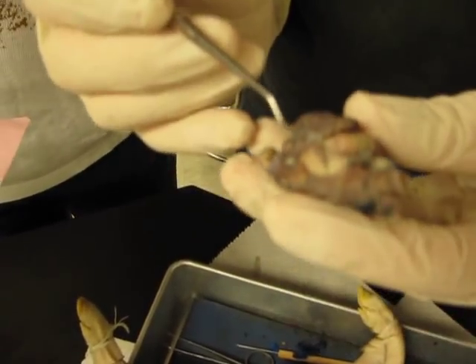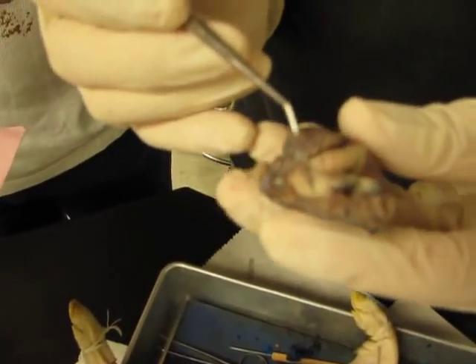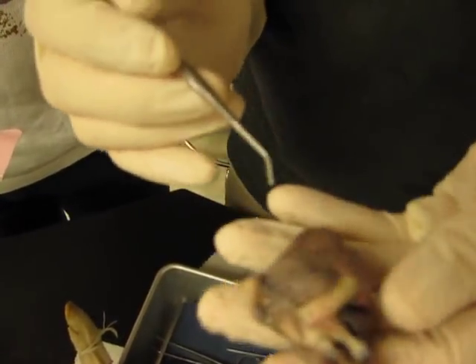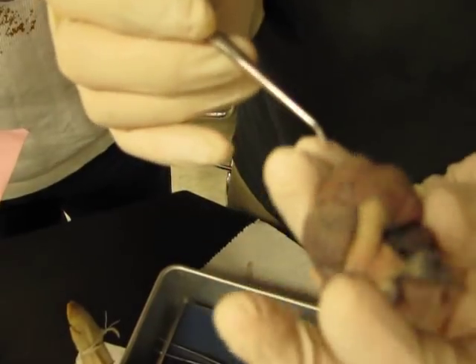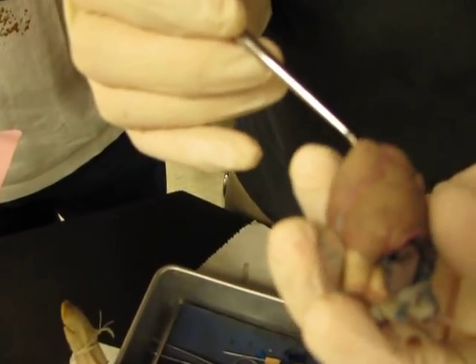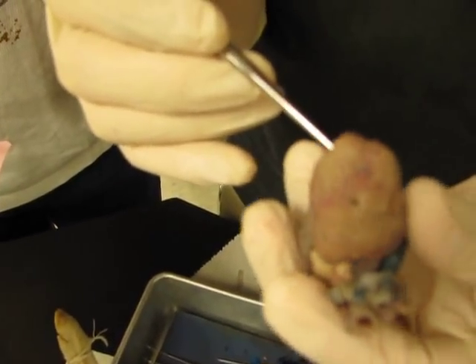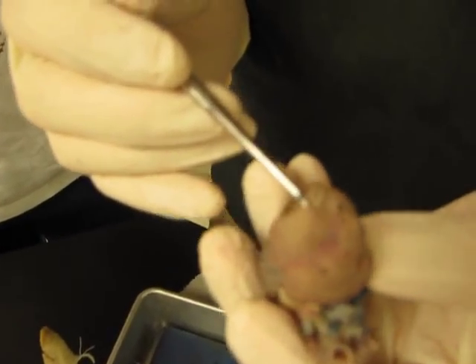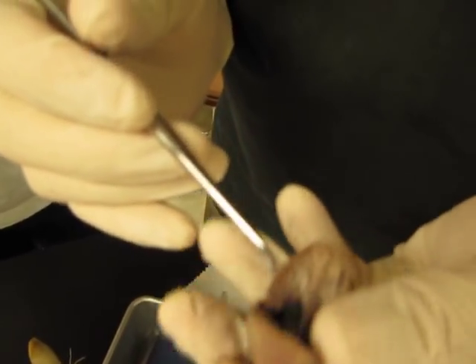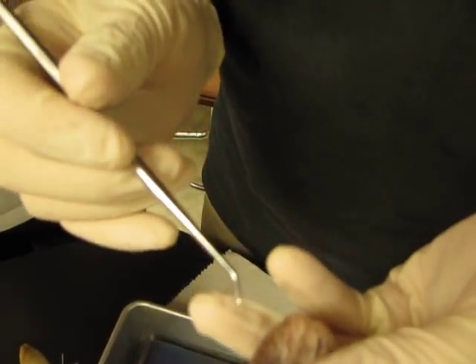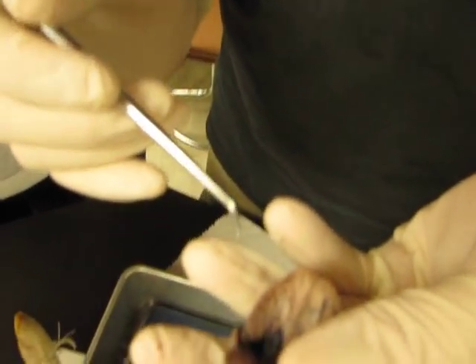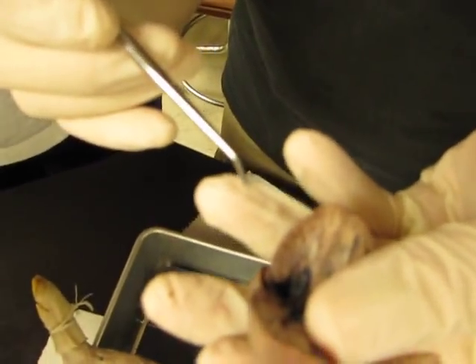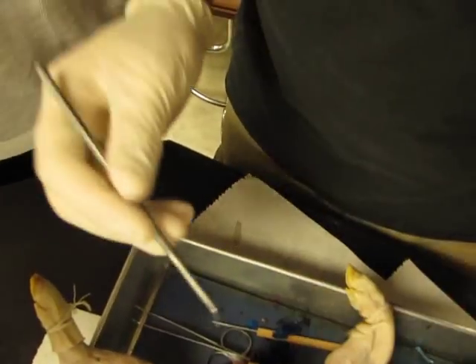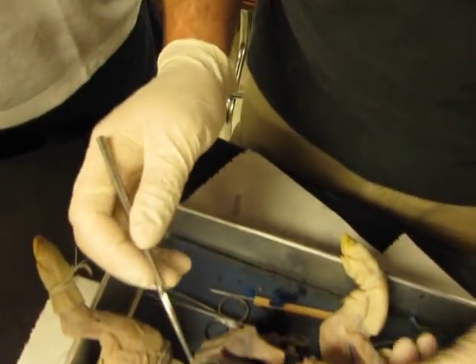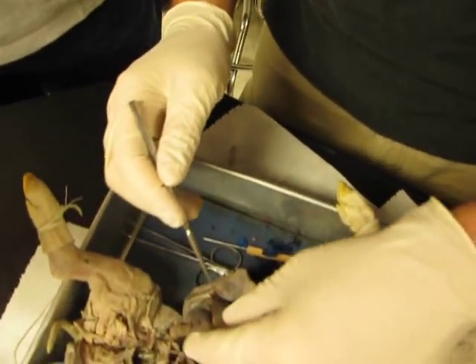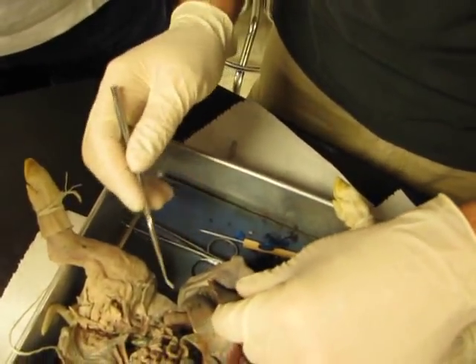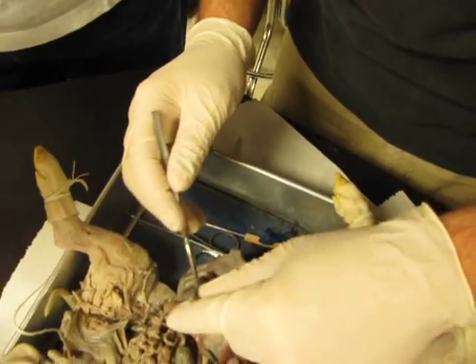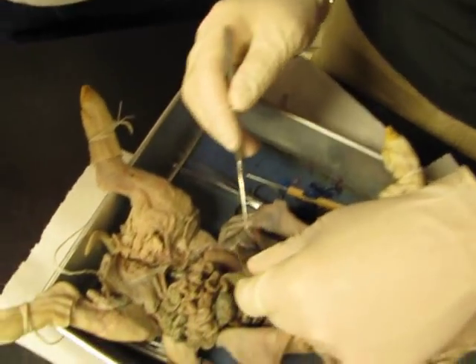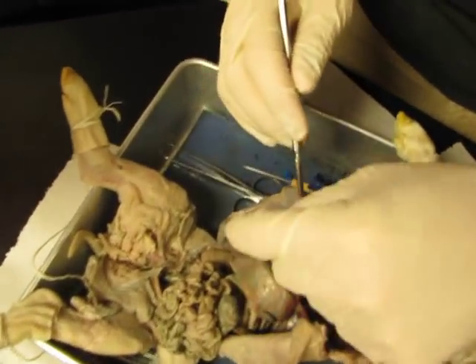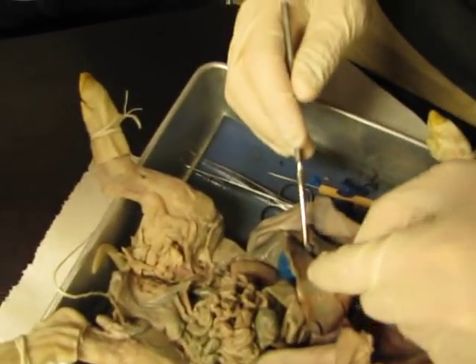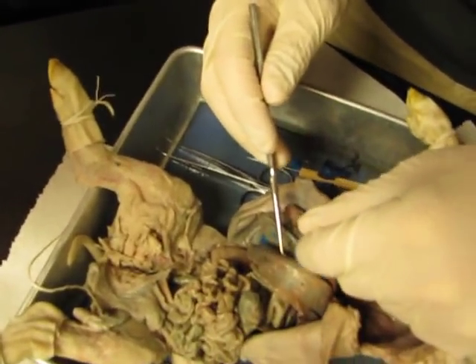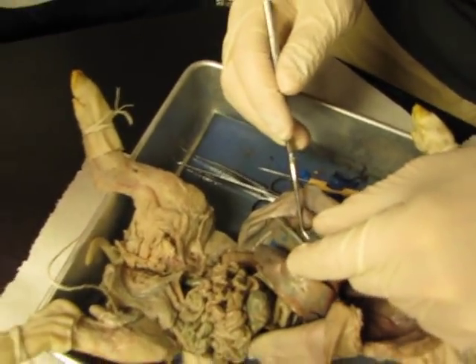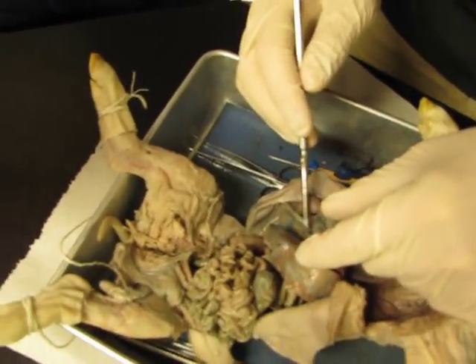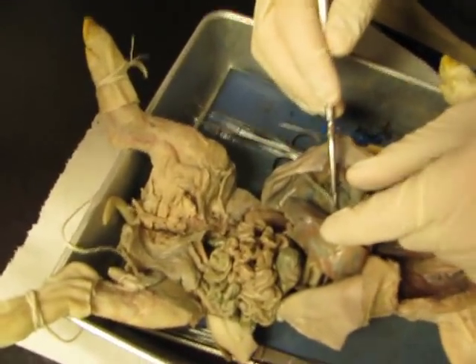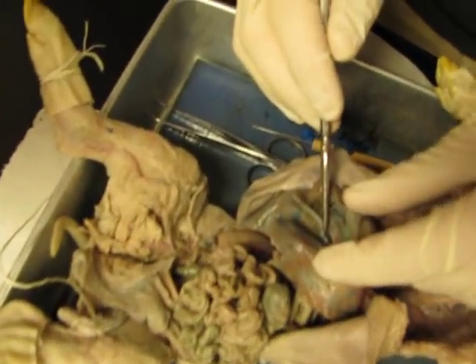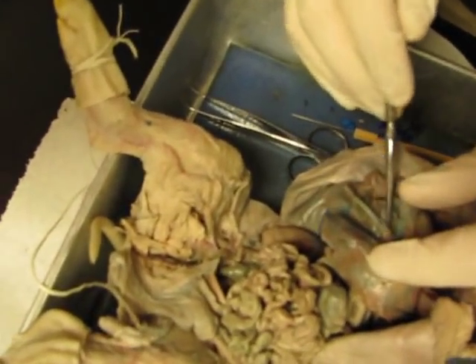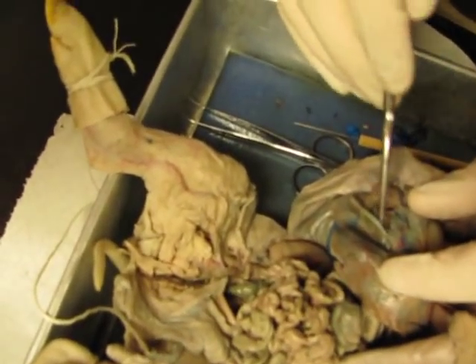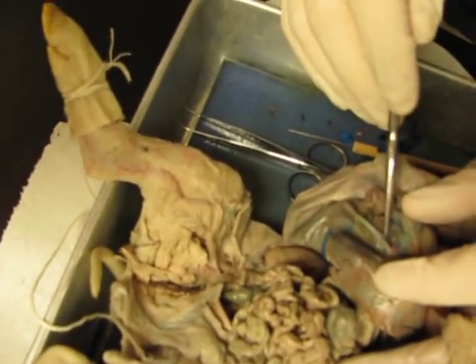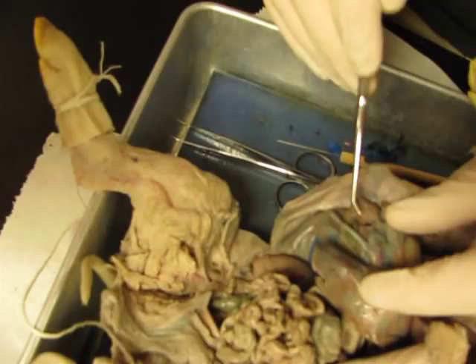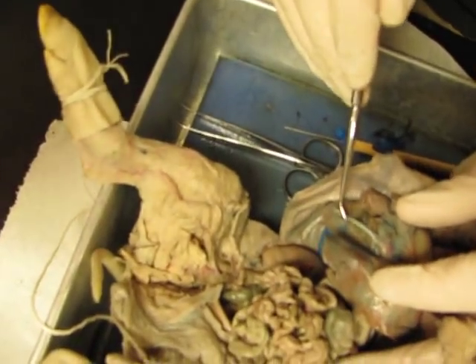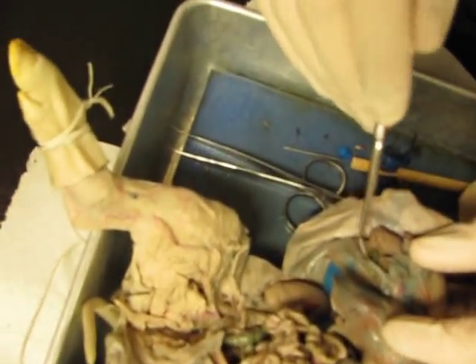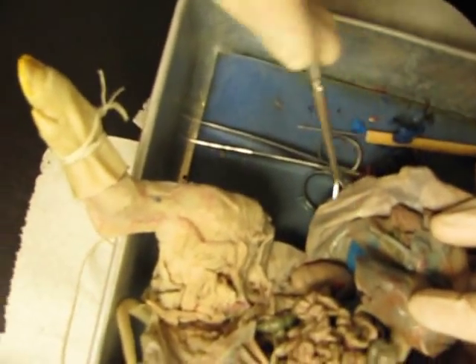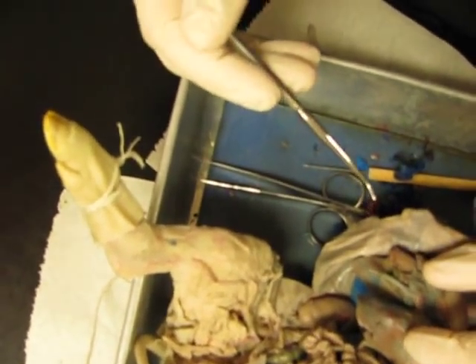Ductus venosus — that's going to be inside here. Can you find the ductus venosus inside? No, take it back — it's going to be where this connects to the liver; where the umbilical vein connects to the liver.